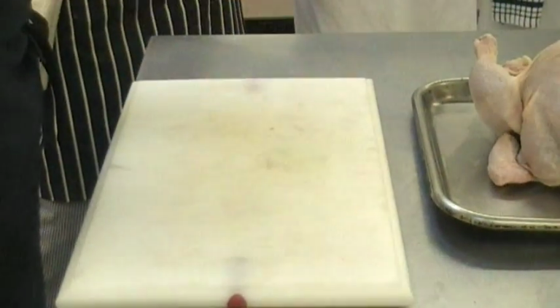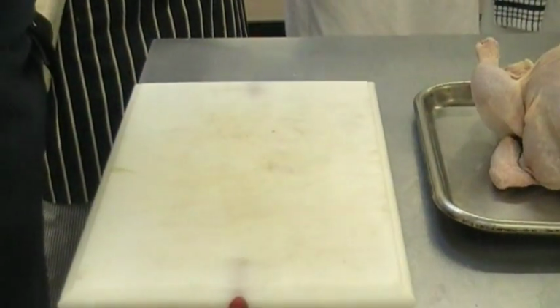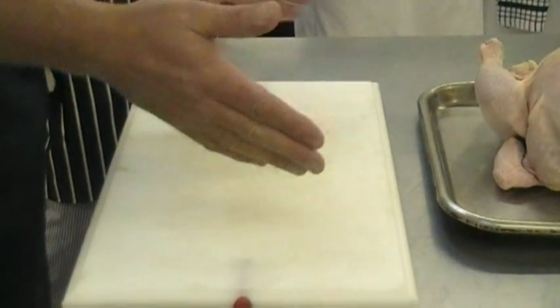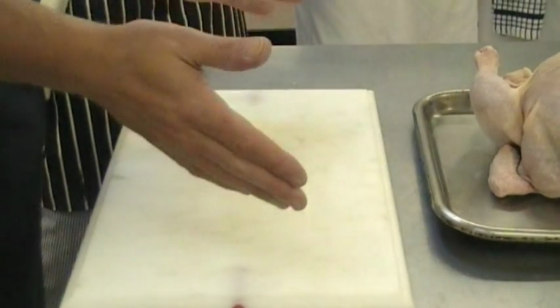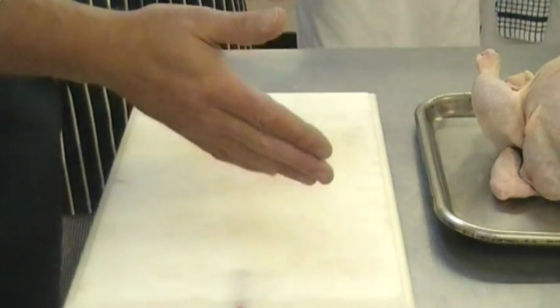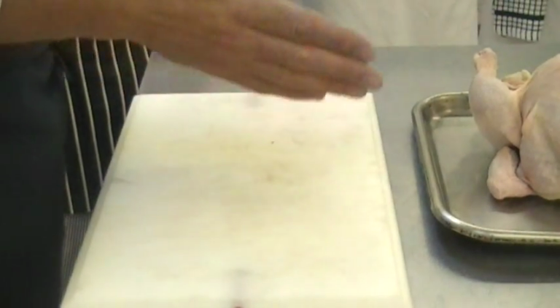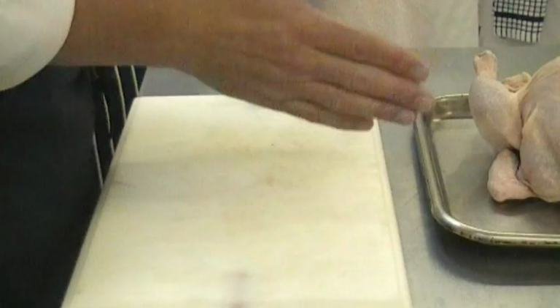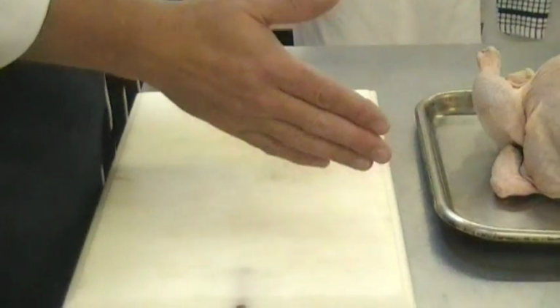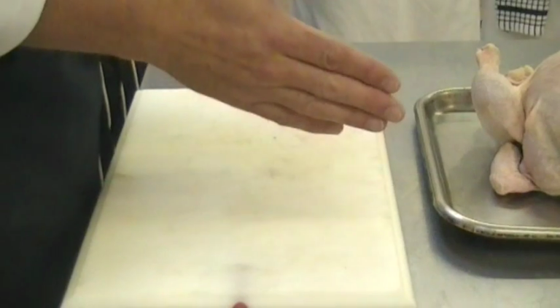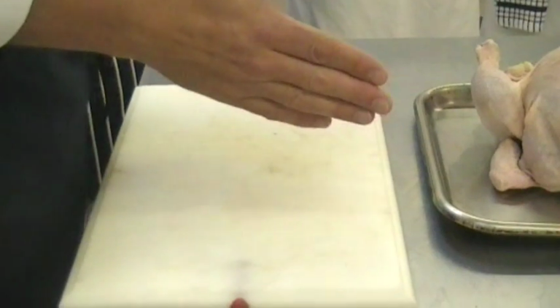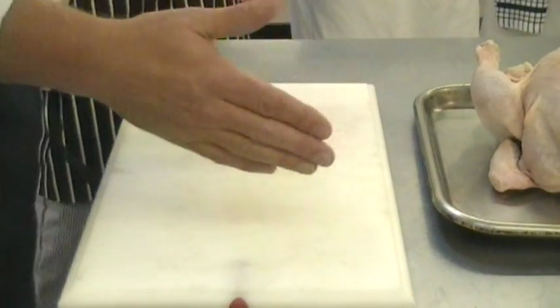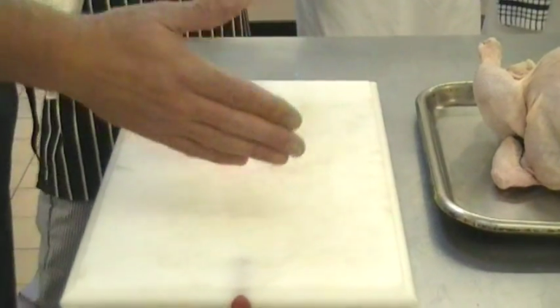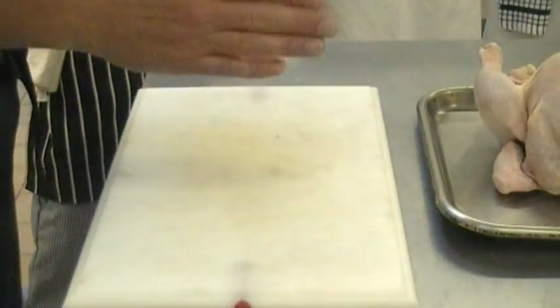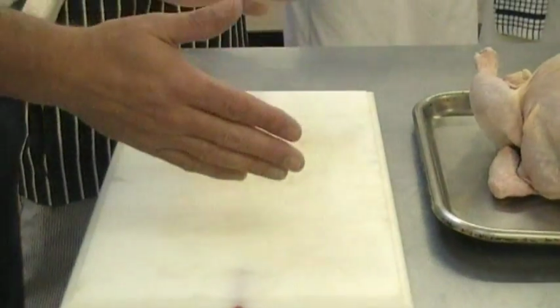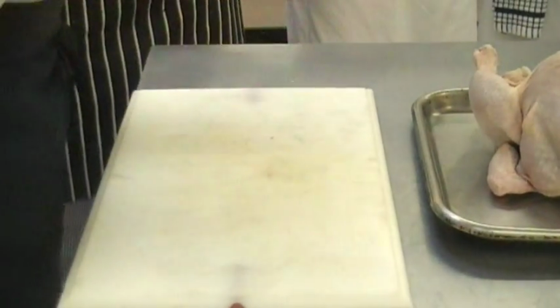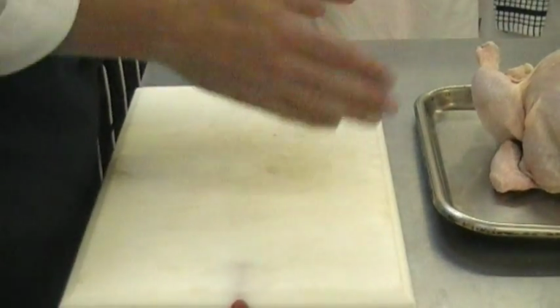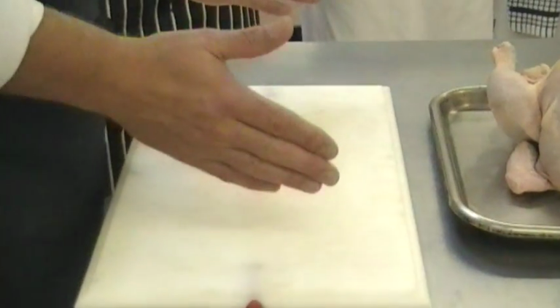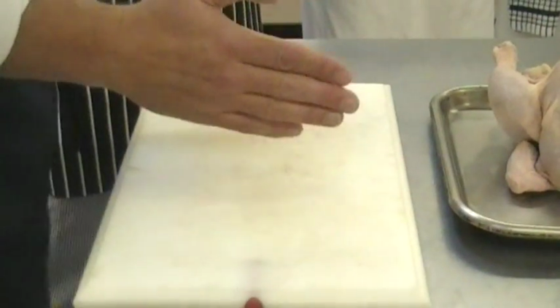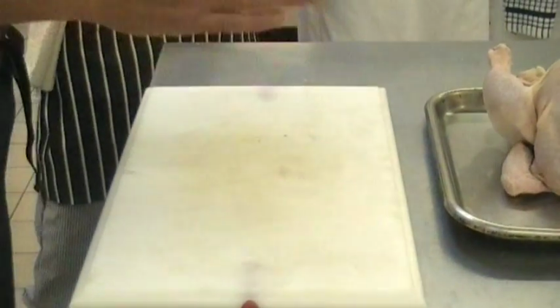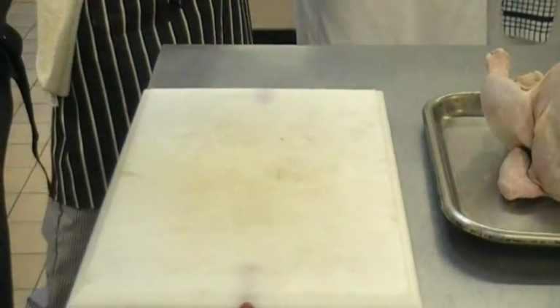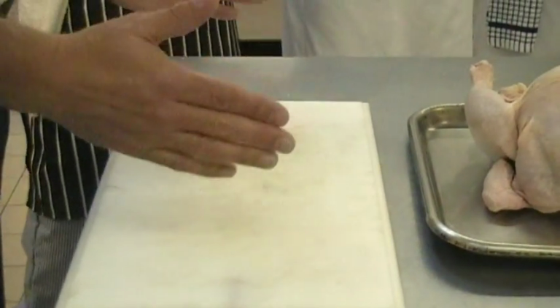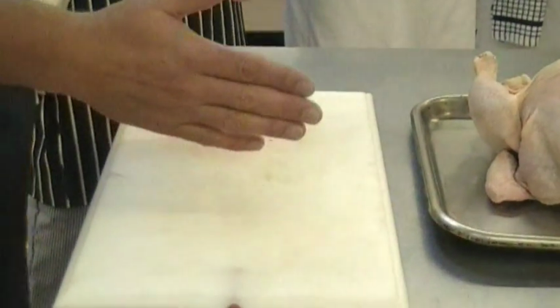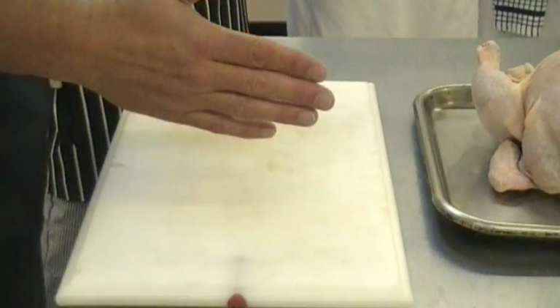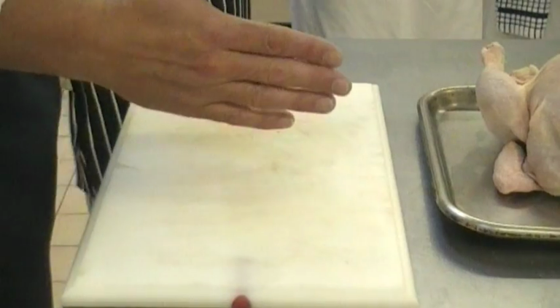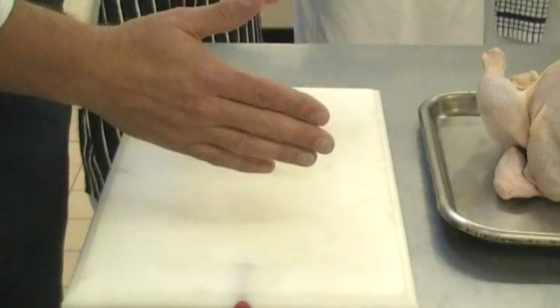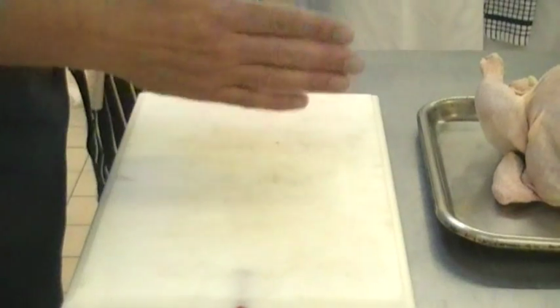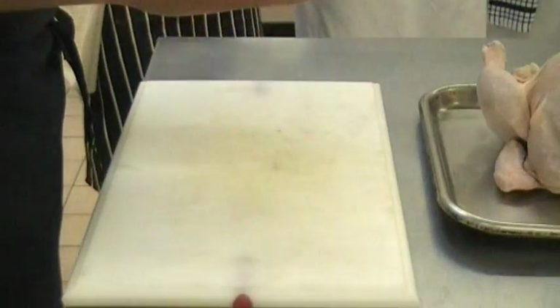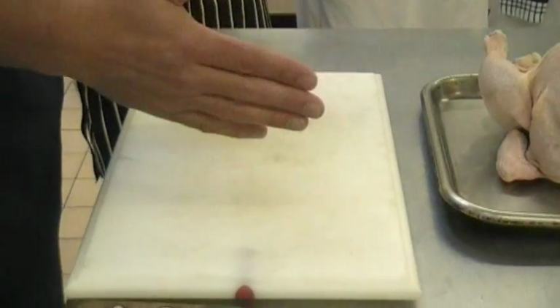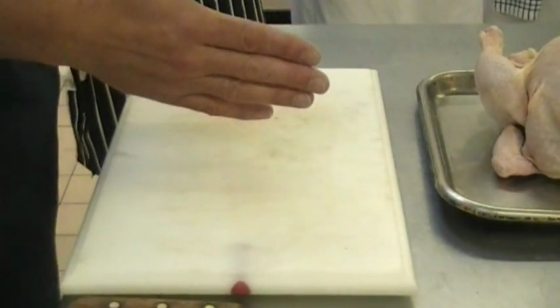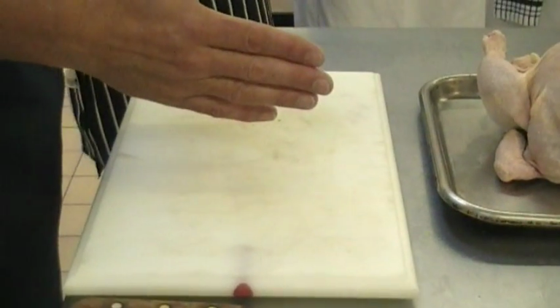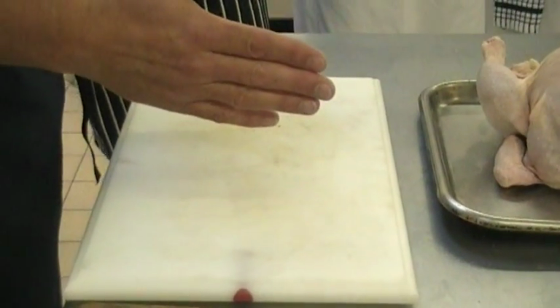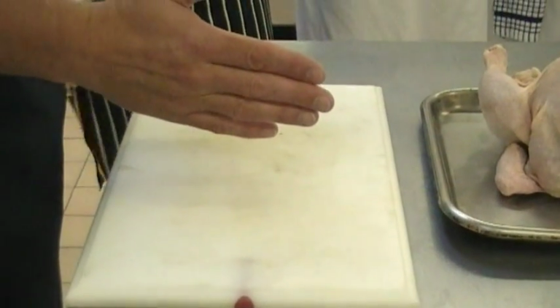Now from last week, can we remember how many pieces we should do? Thirteen. And how many pieces of that would we serve to the customer? Eight. Can we remember what they are? Thighs.